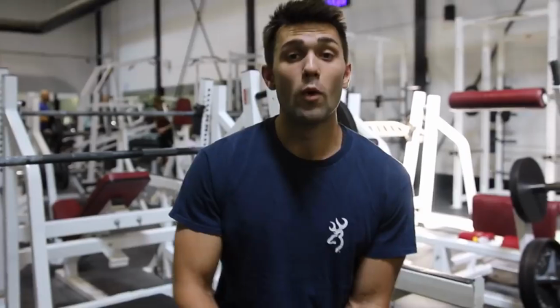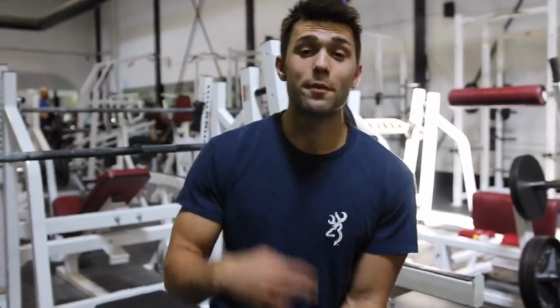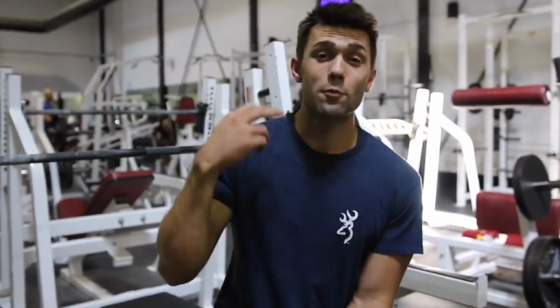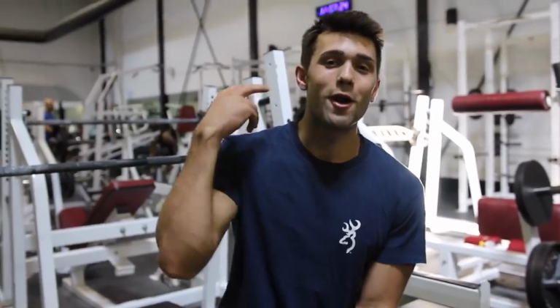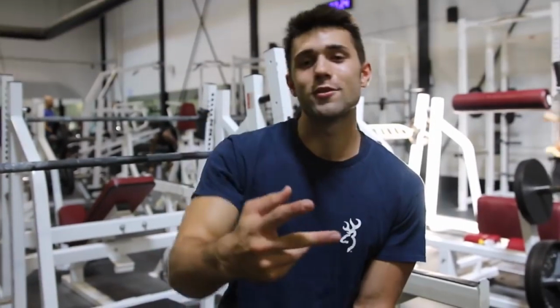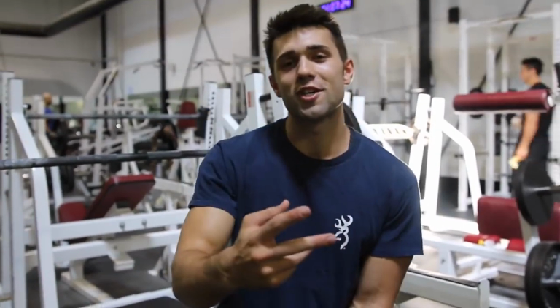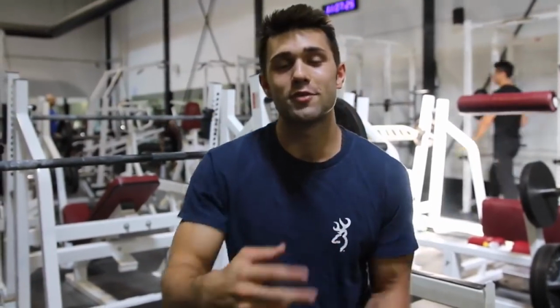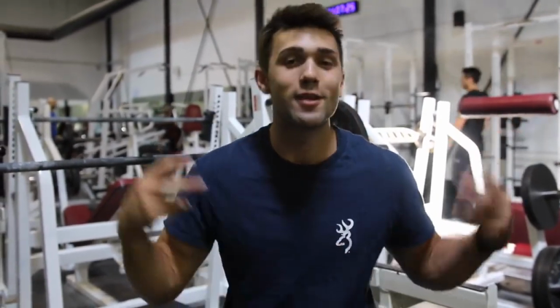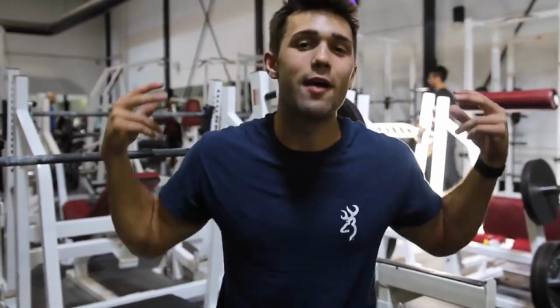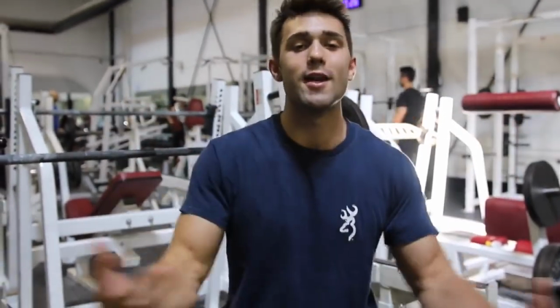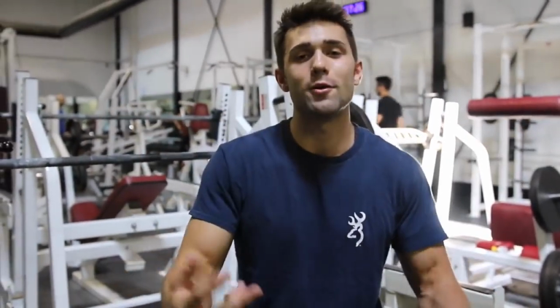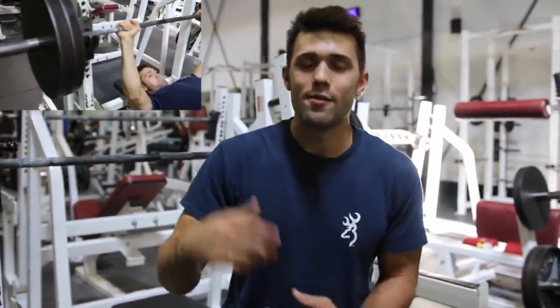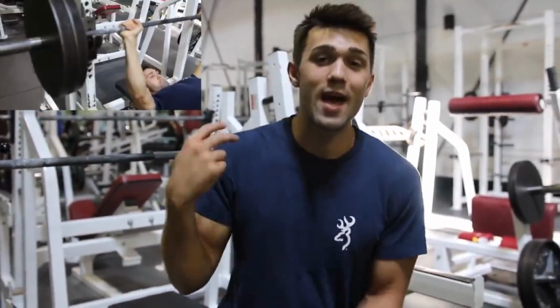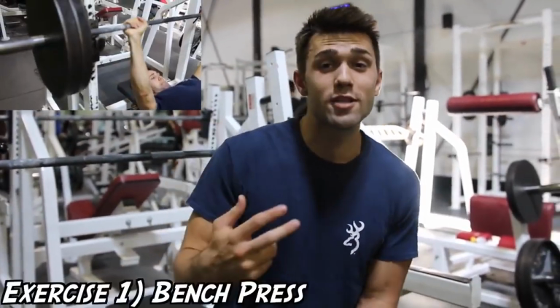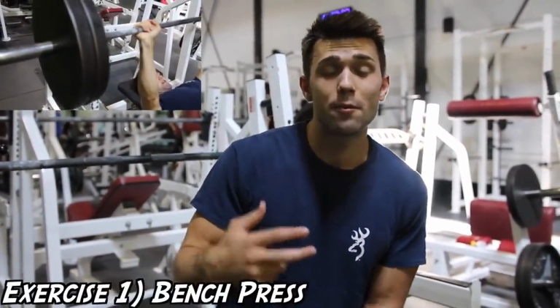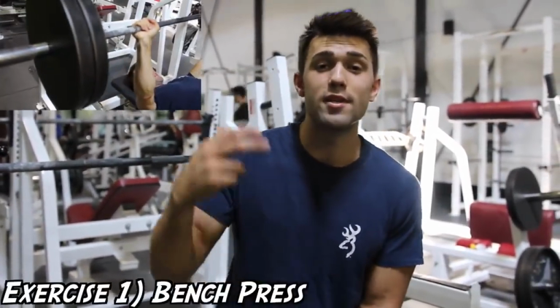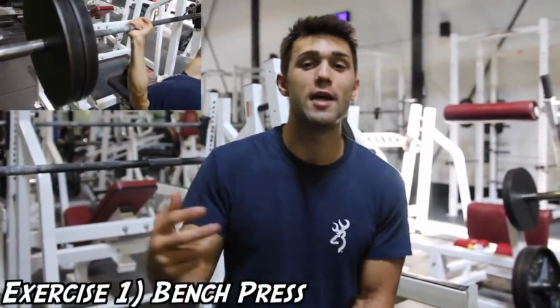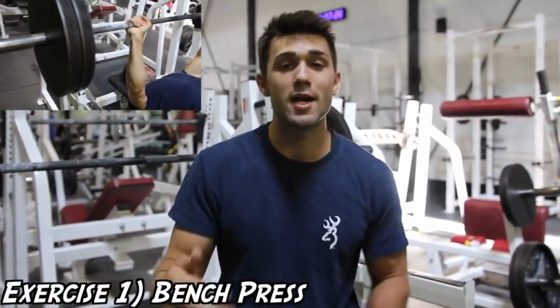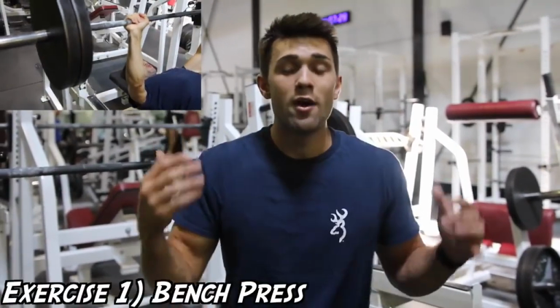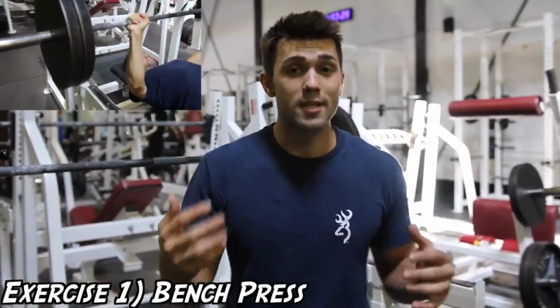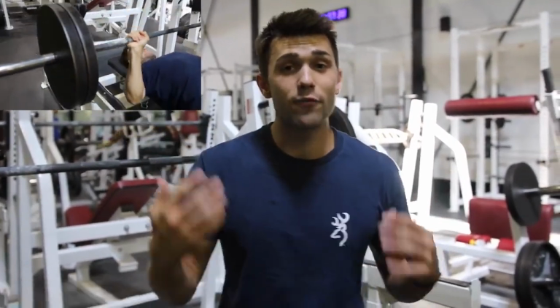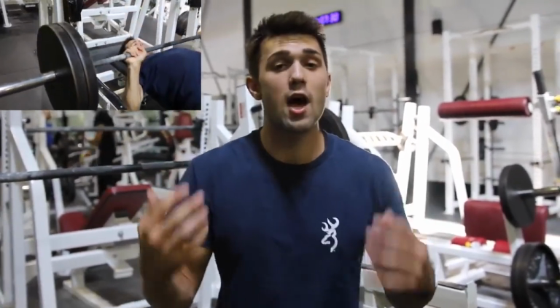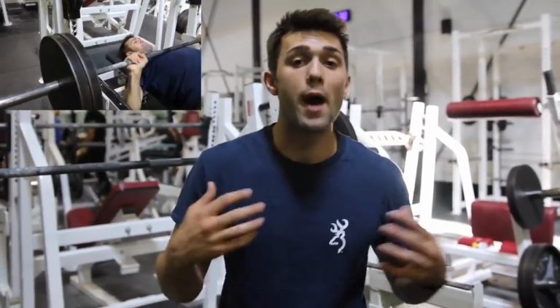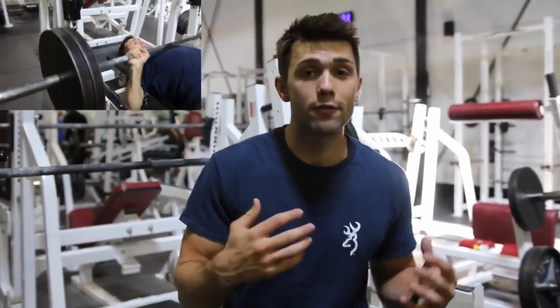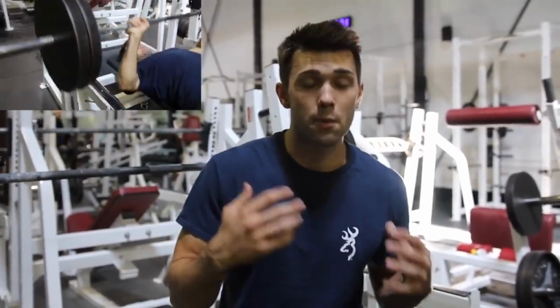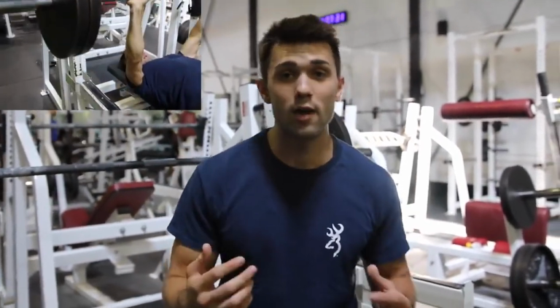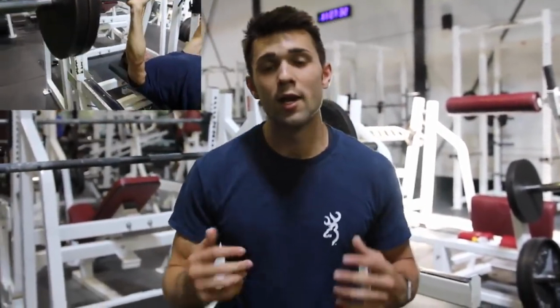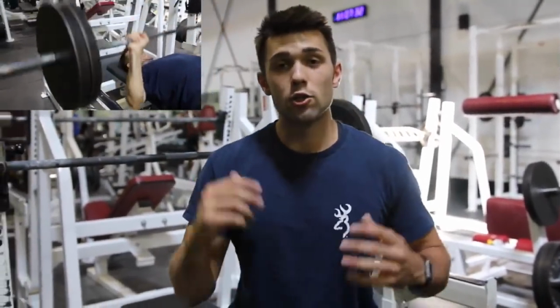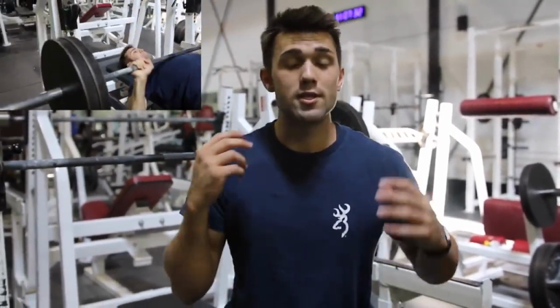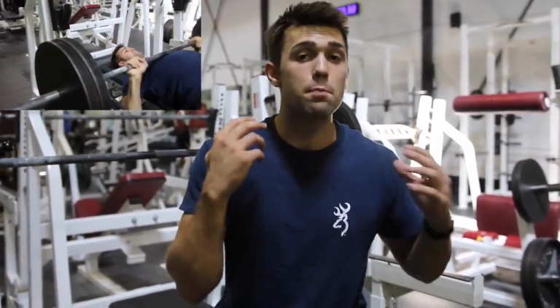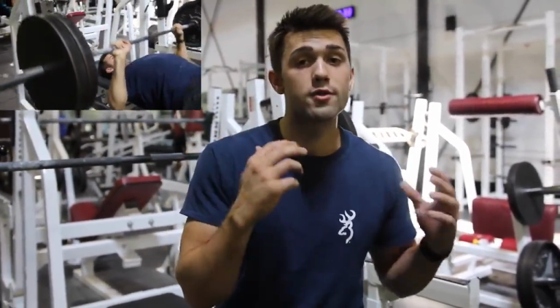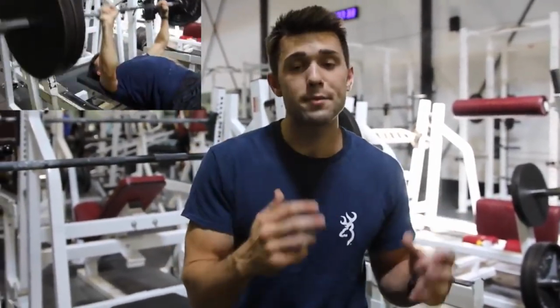What's up guys and welcome to Arnold's Full Chest Routine. We're going to dive right into it. This is exercise number one — the bench press. Myself and Kyle were powerlifters primarily, so we're doing these nice pause reps.